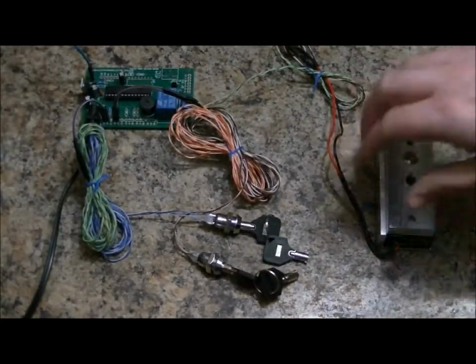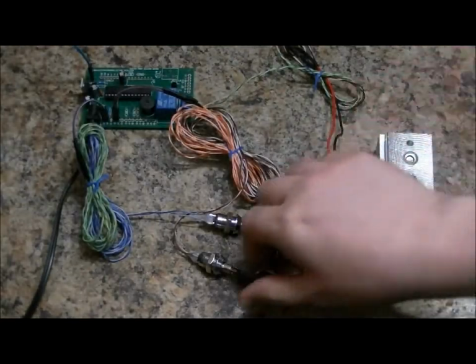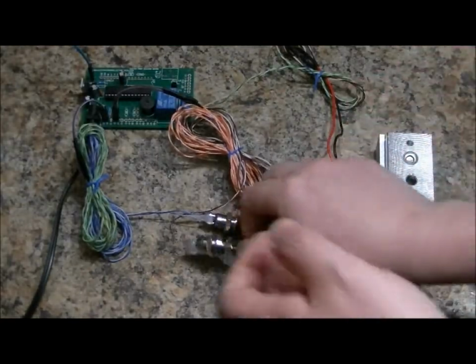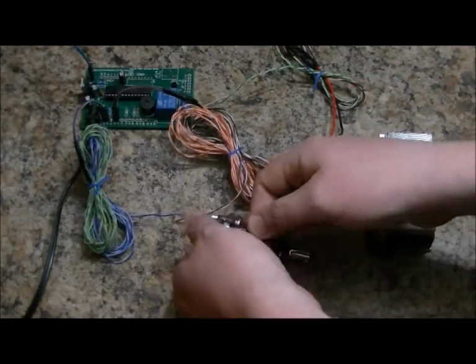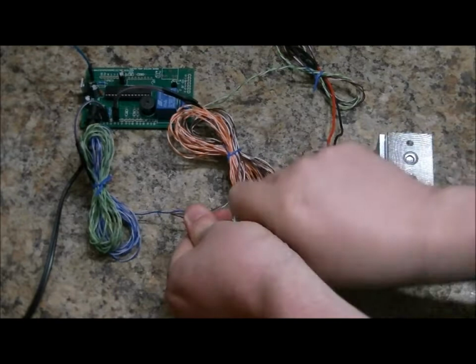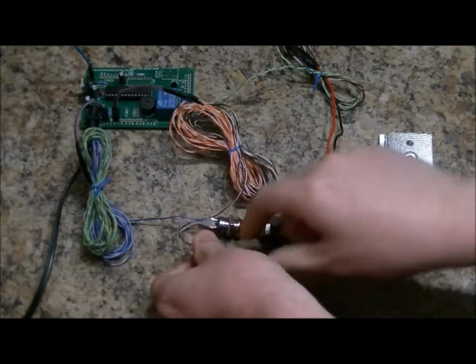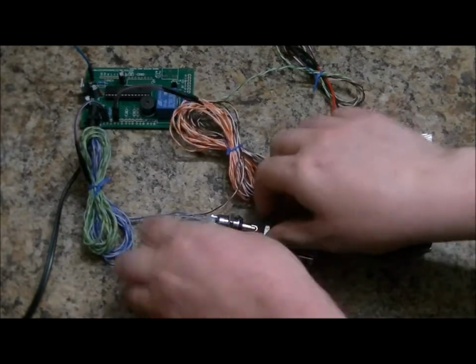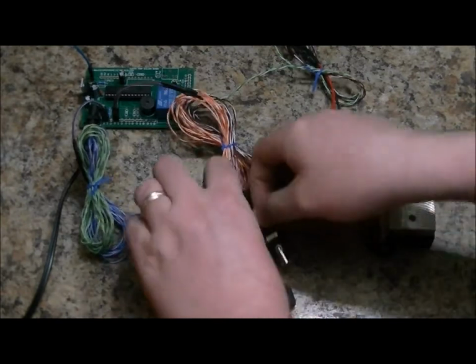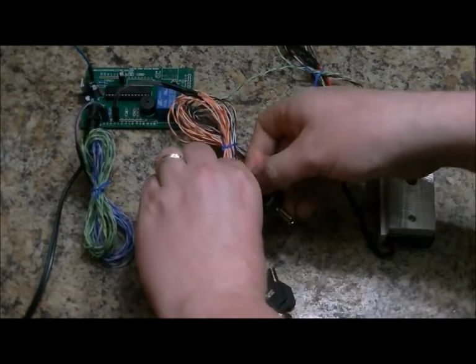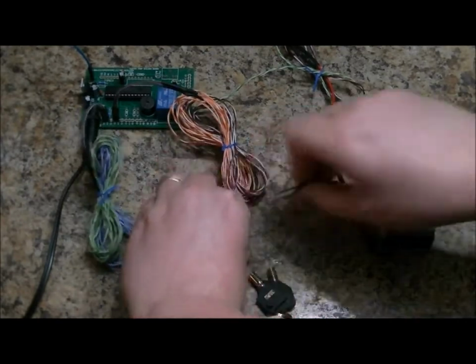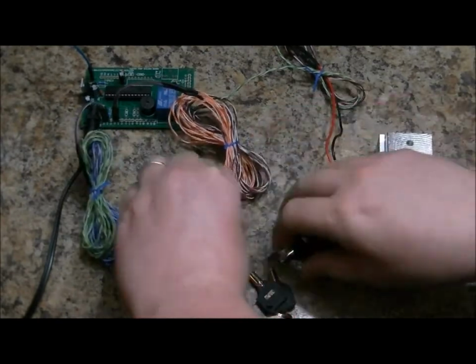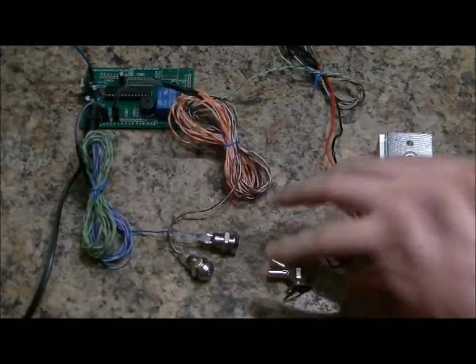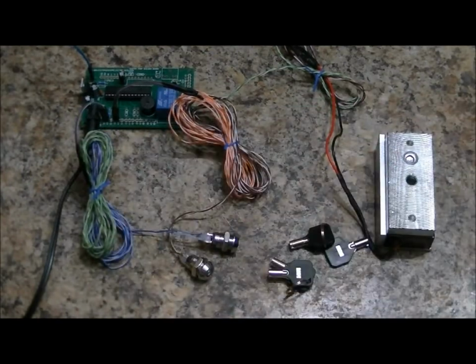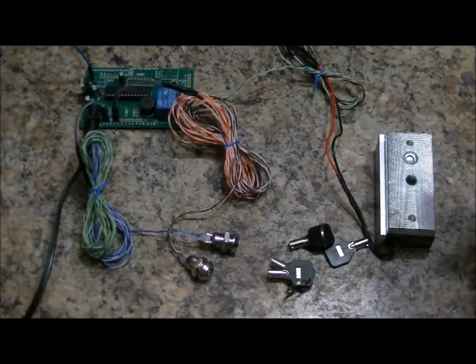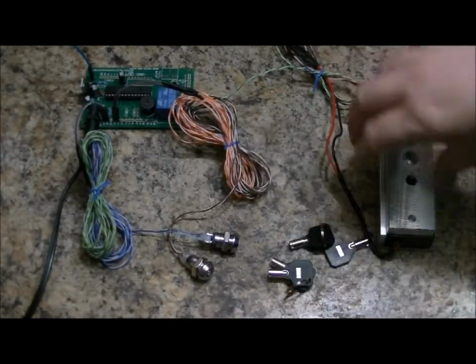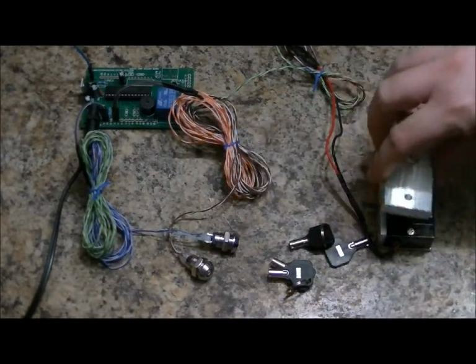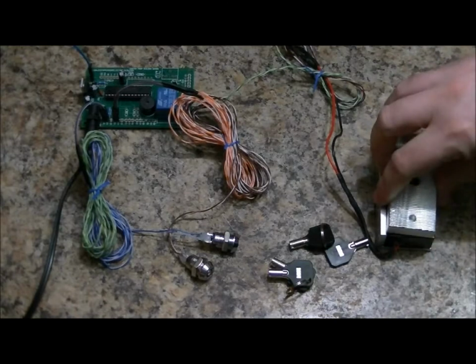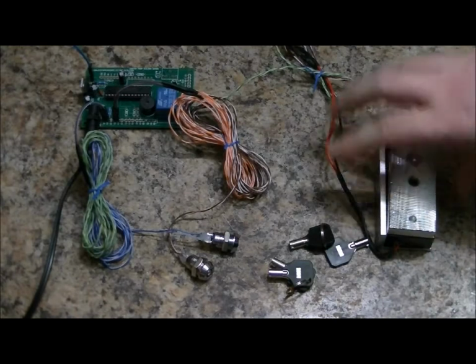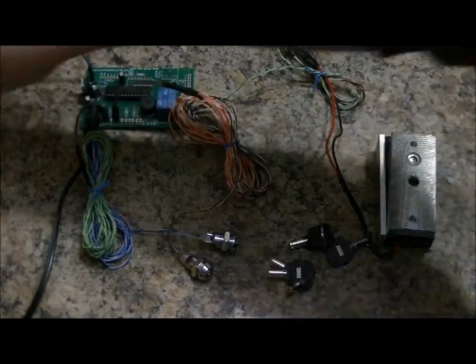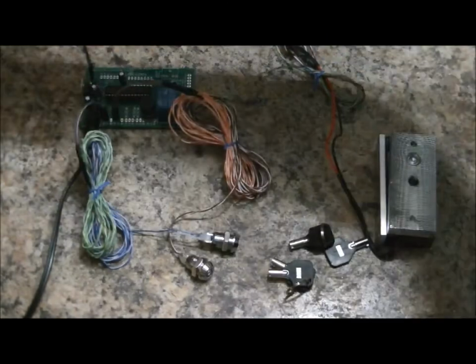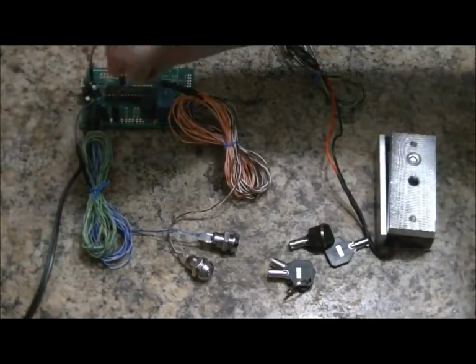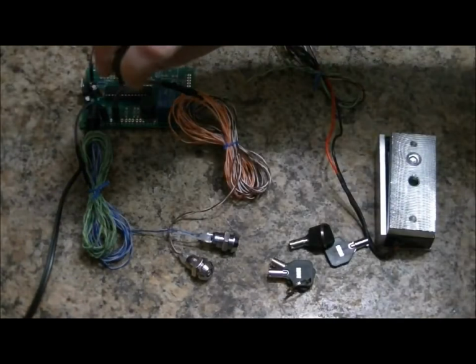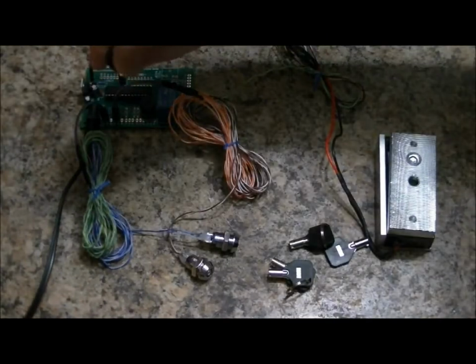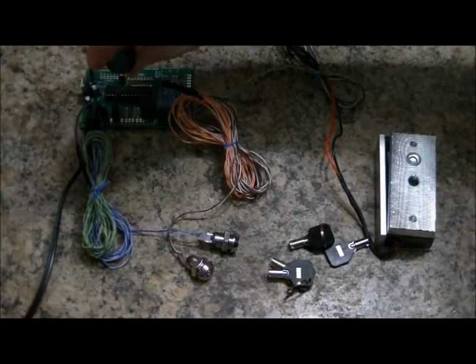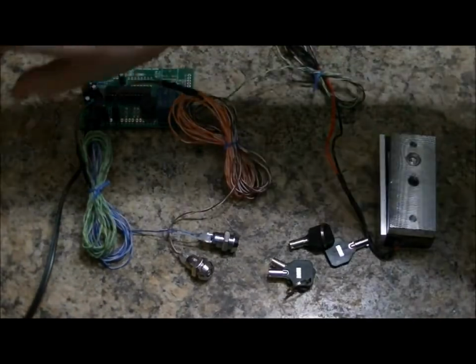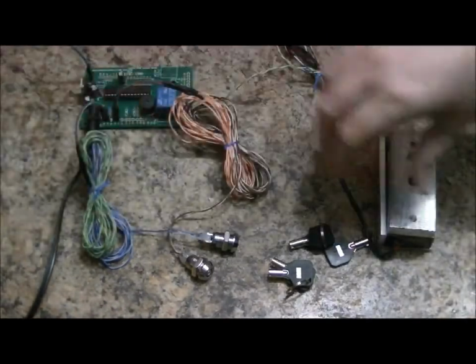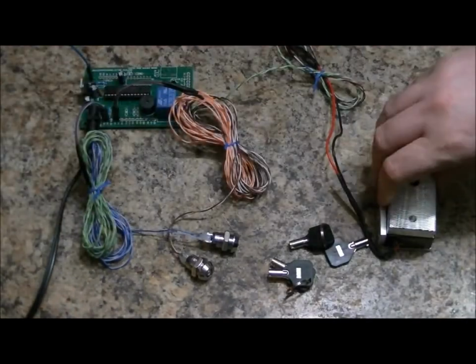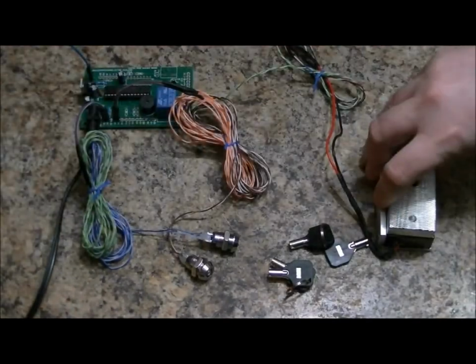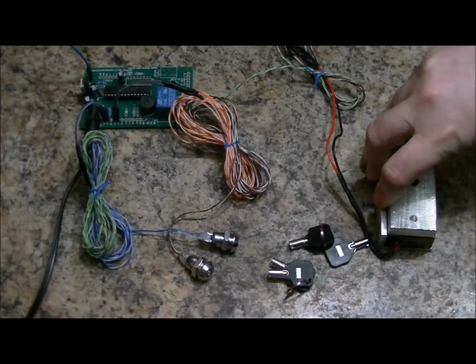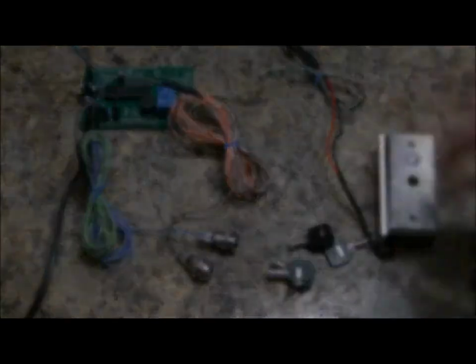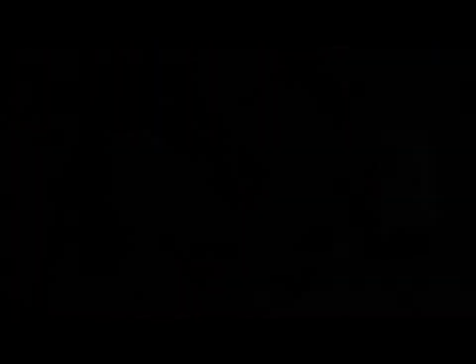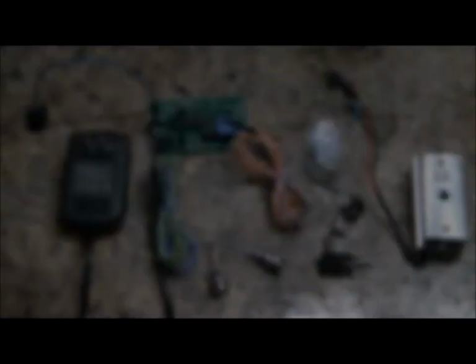Electromagnetic lock — still locked. Turn this key back left, this key back left, original position. Still unlocked. Main board — press the button. And we are reset.